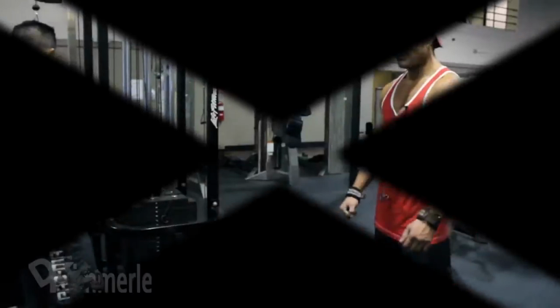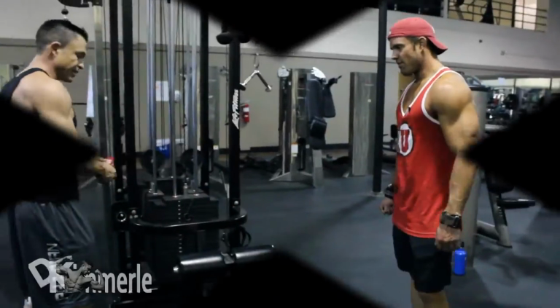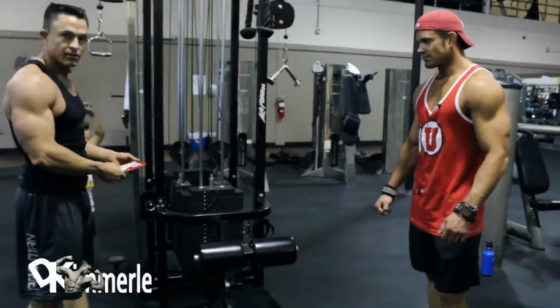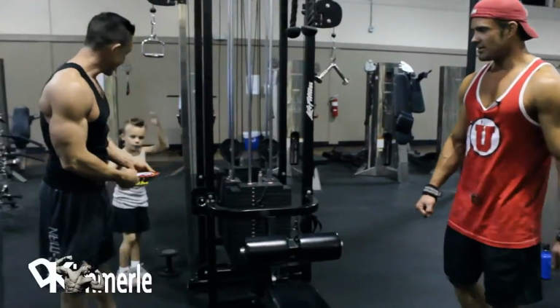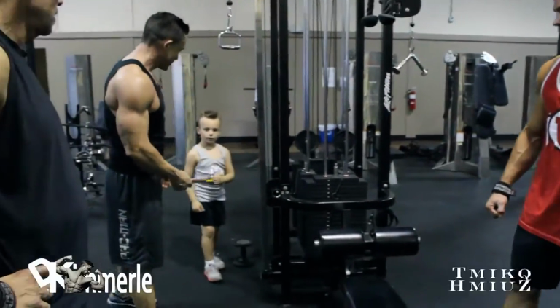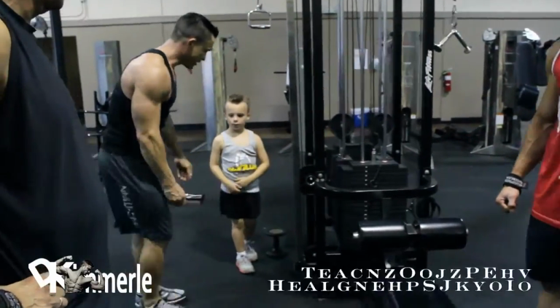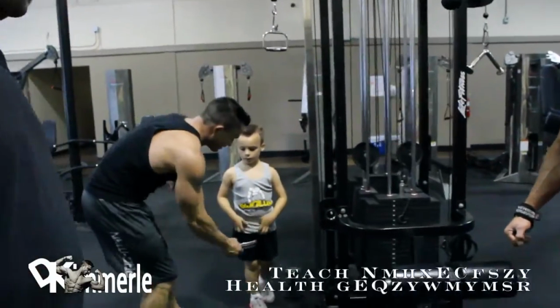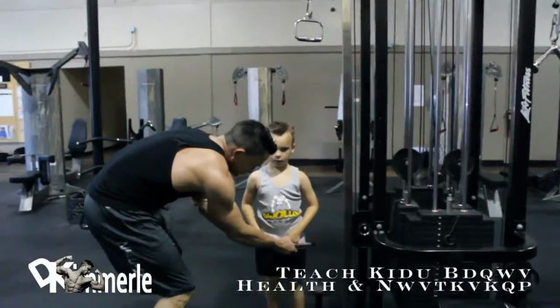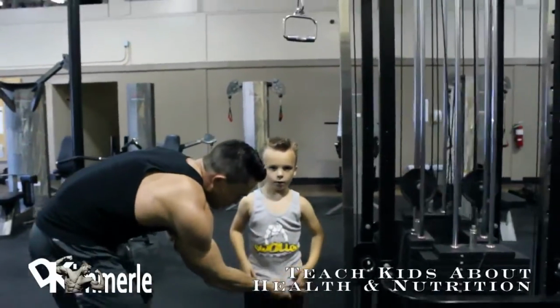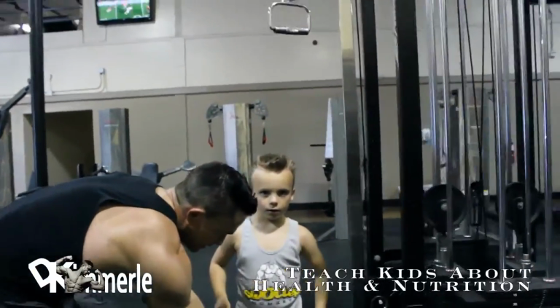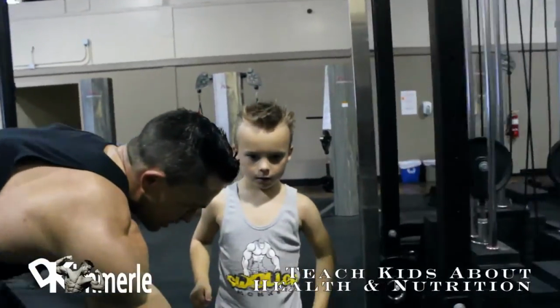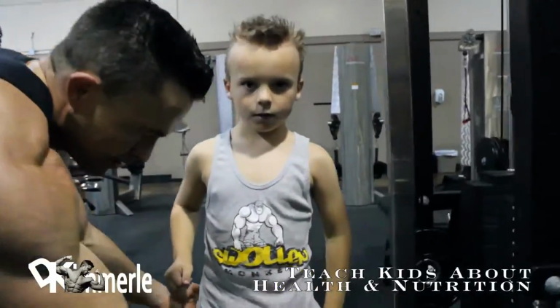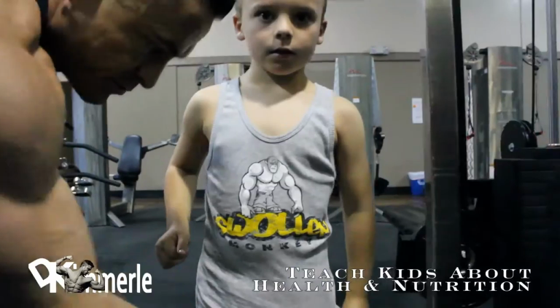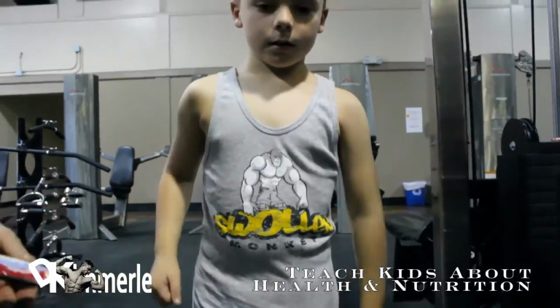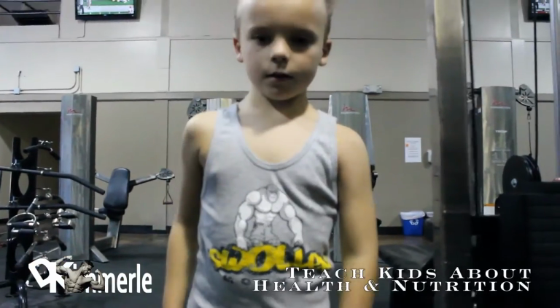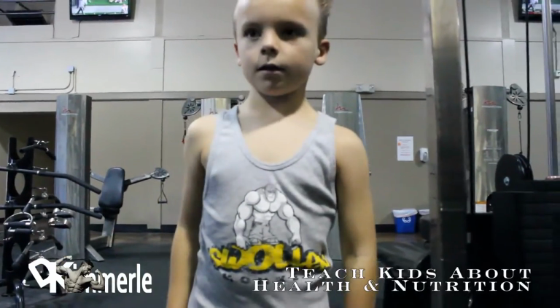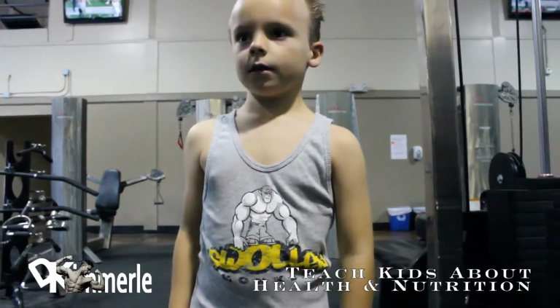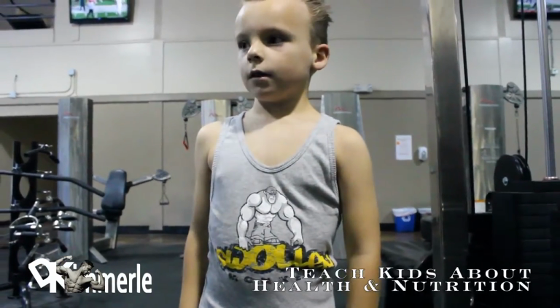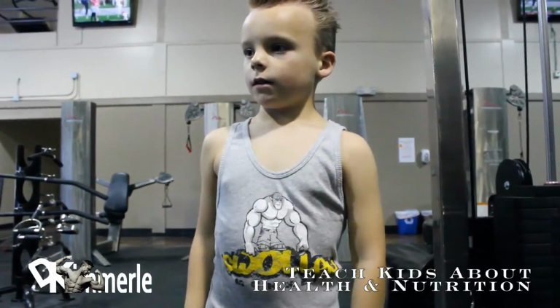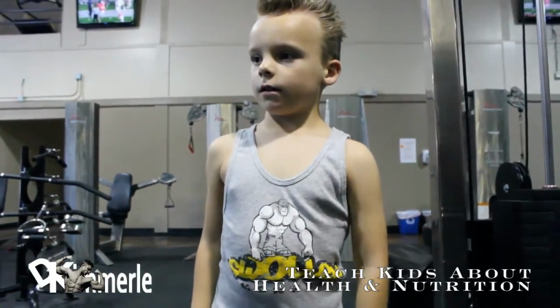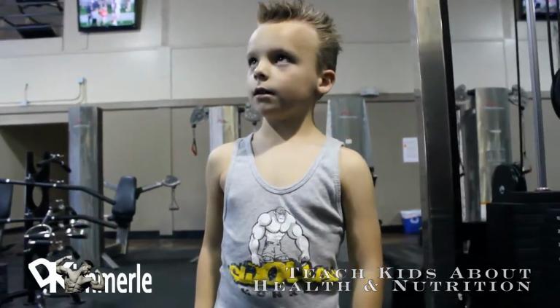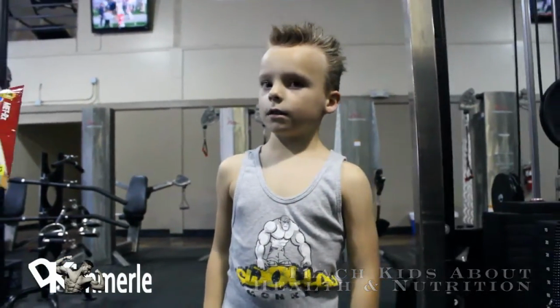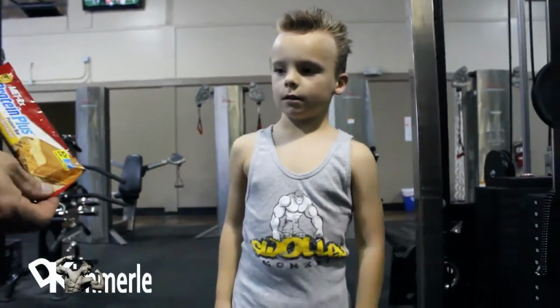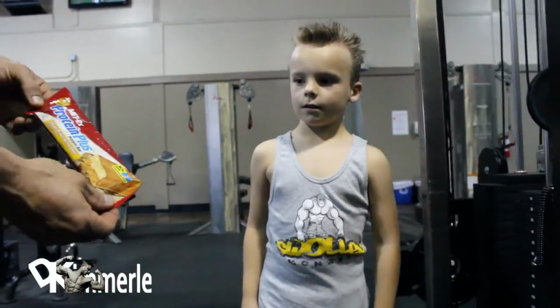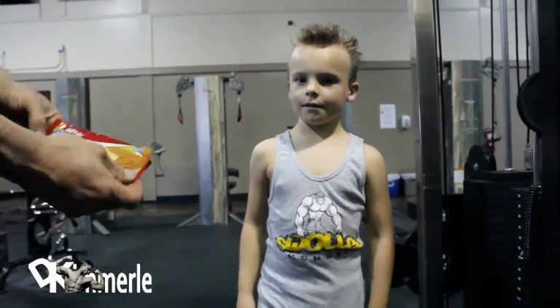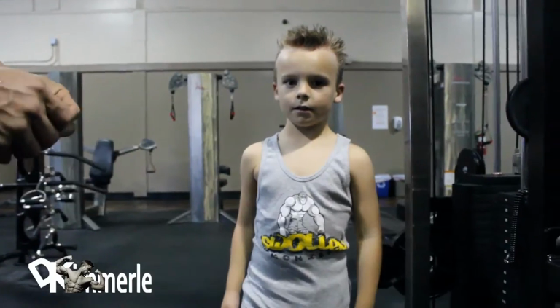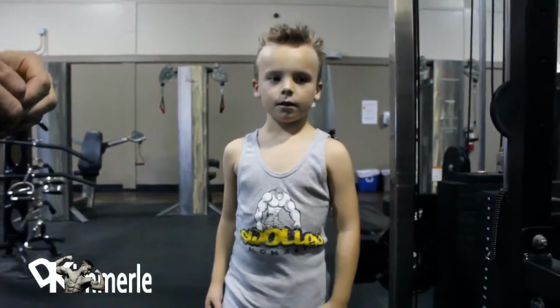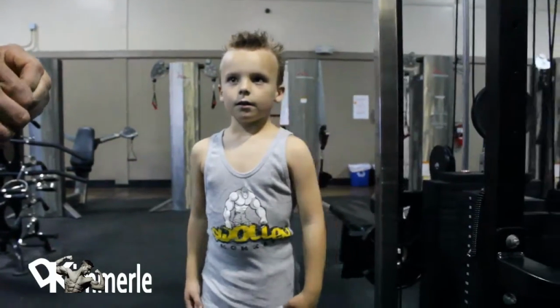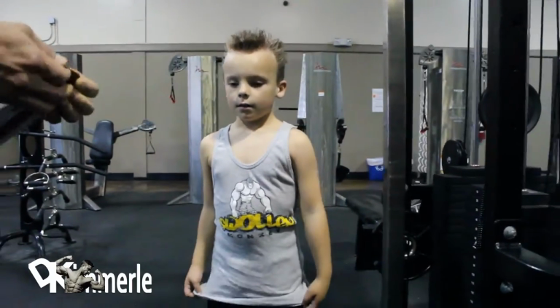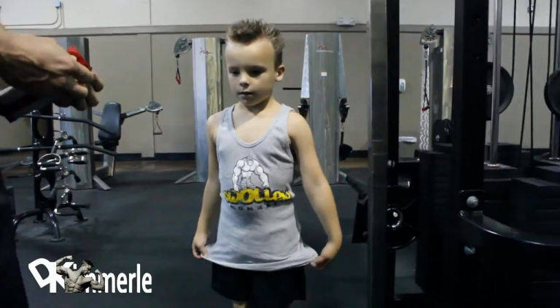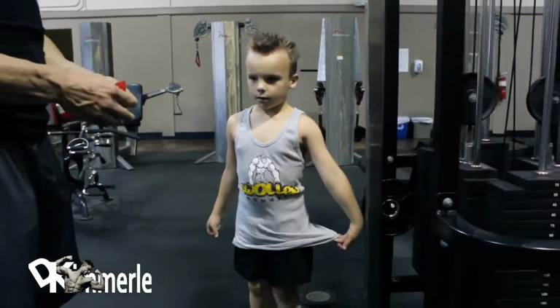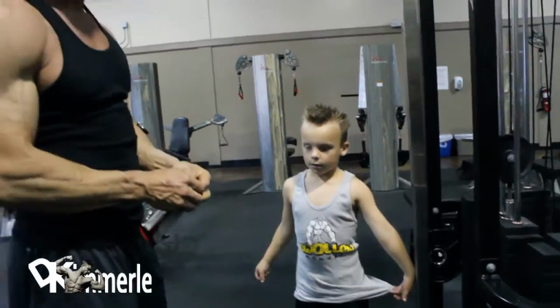Look at it, check it out! He's got his swollen monkey tank top on — awesome! Fully warmed up, and he's gonna eat a Metrex Protein Plus bar. This is intro workout.